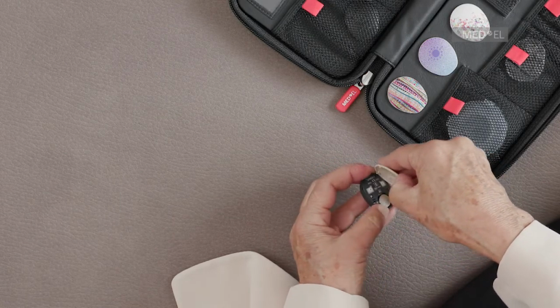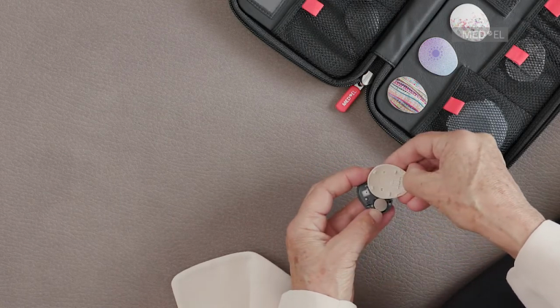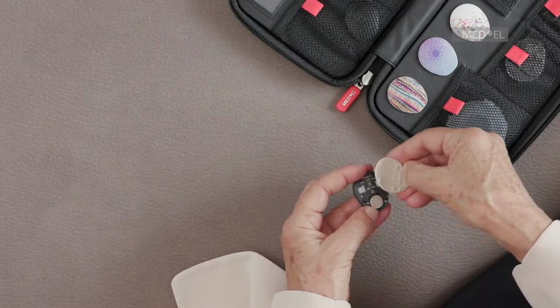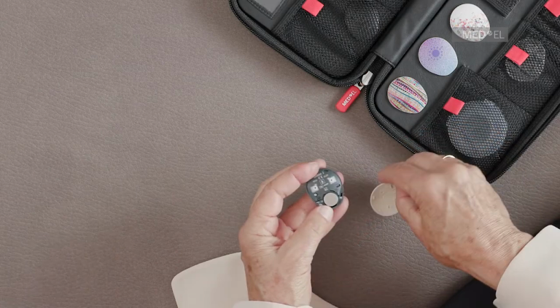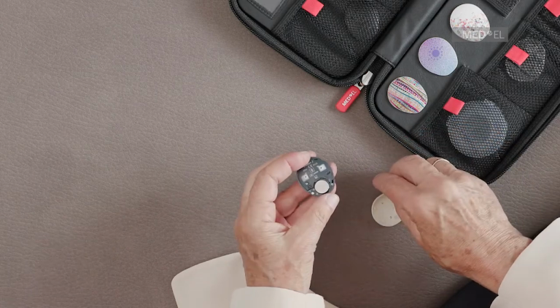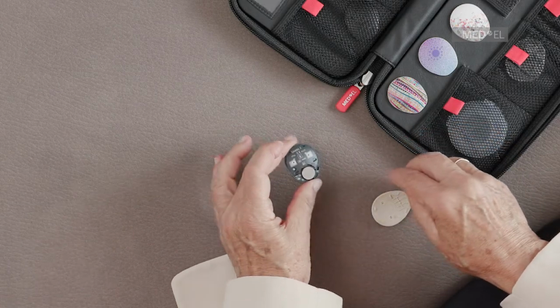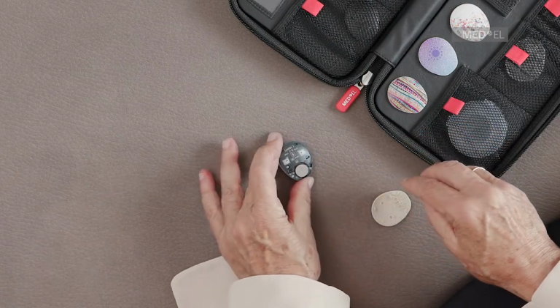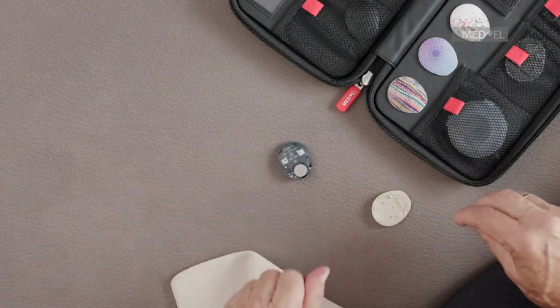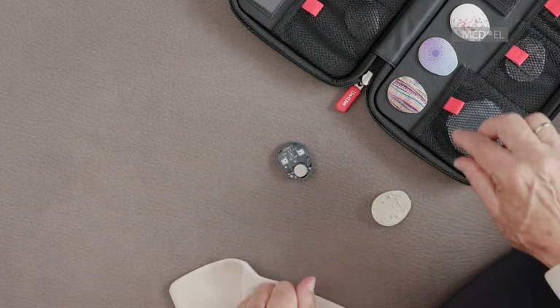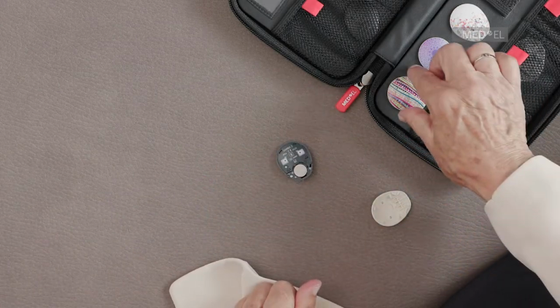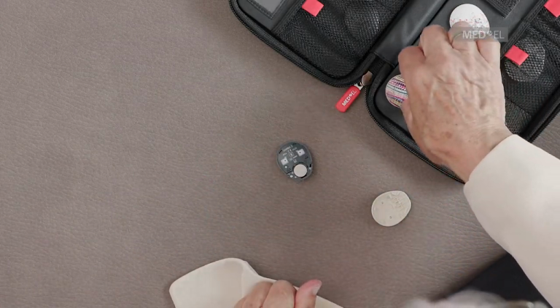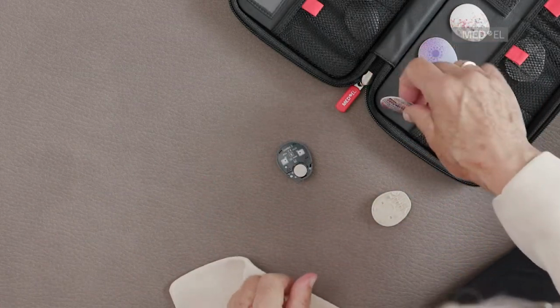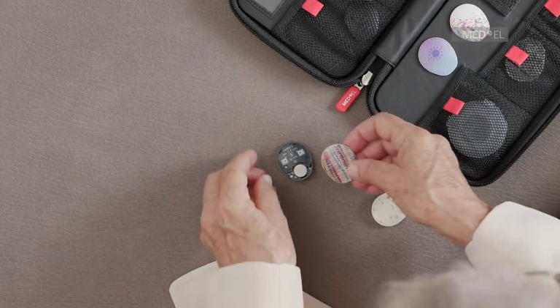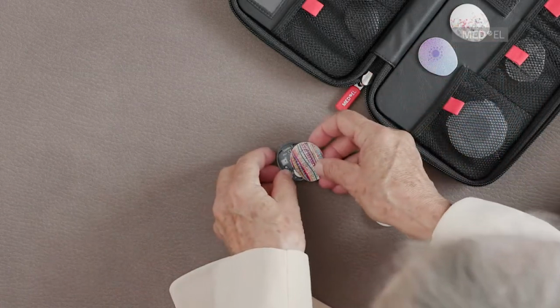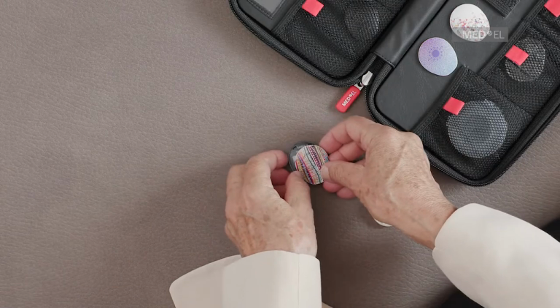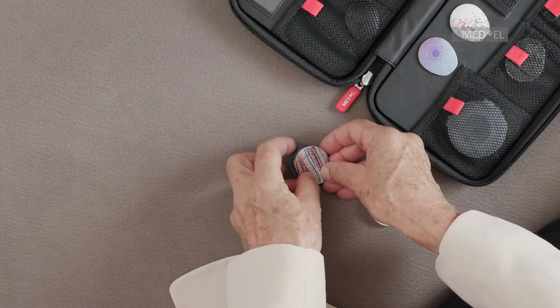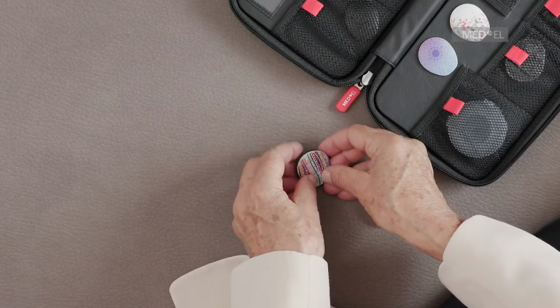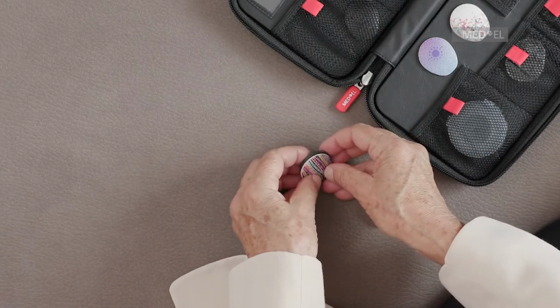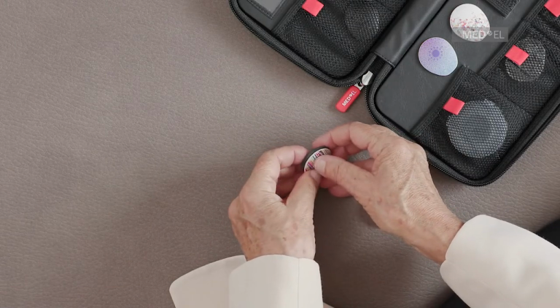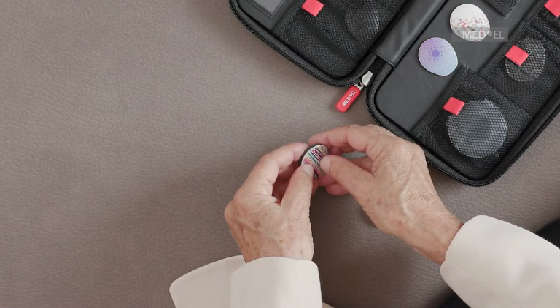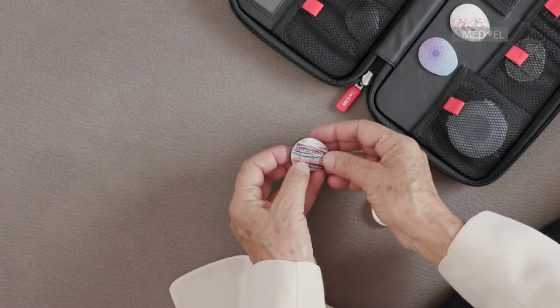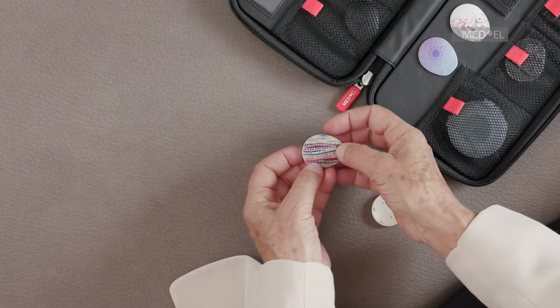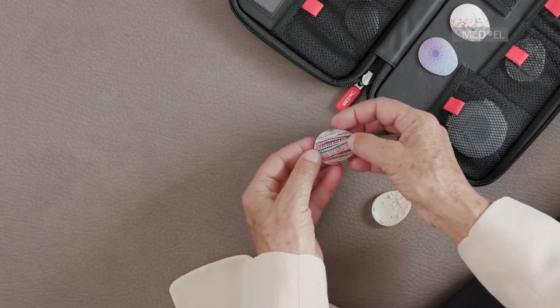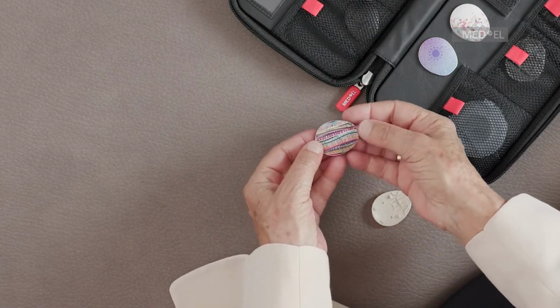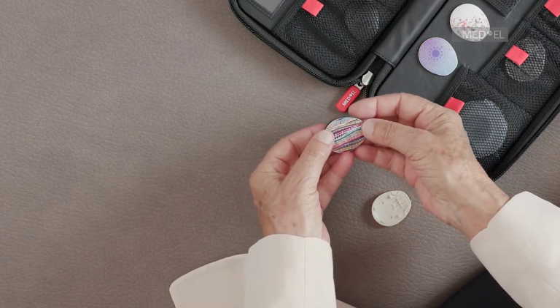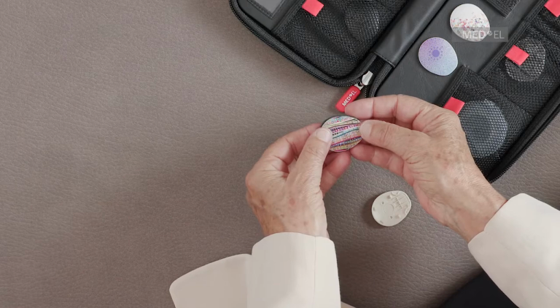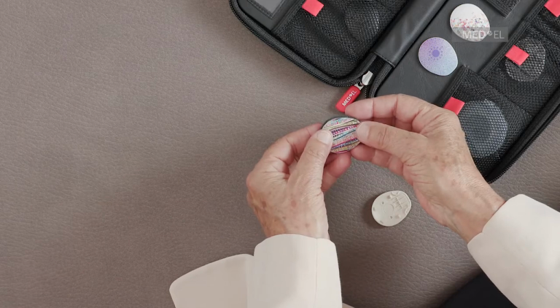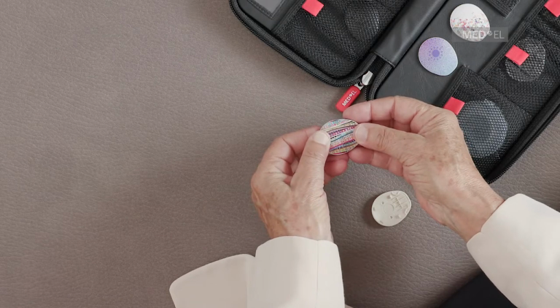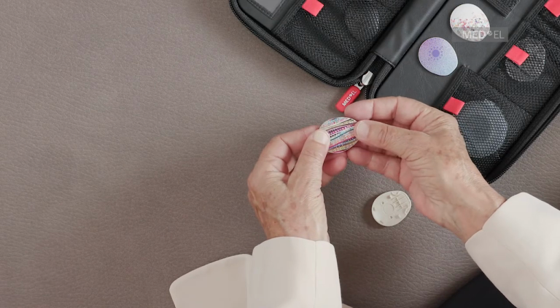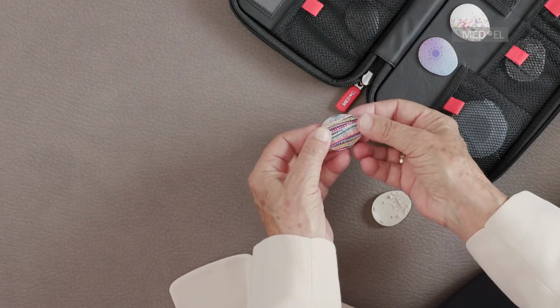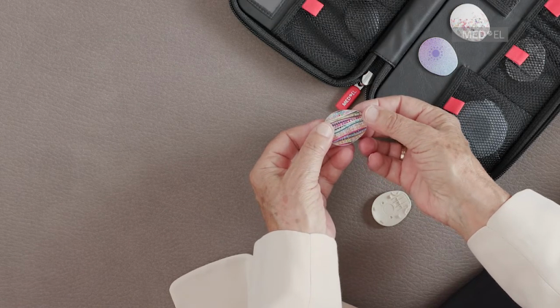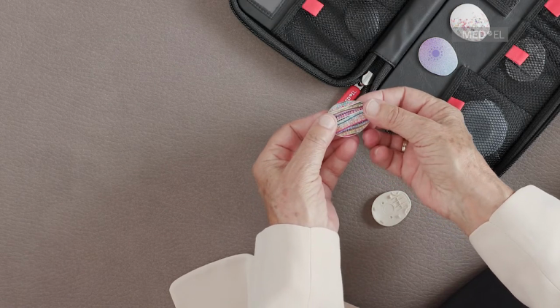Position the new cover over your Samba 2. It is important to snap the cover in place in two steps. First, press down on the side furthest away from the battery compartment, and then on the battery compartment side.